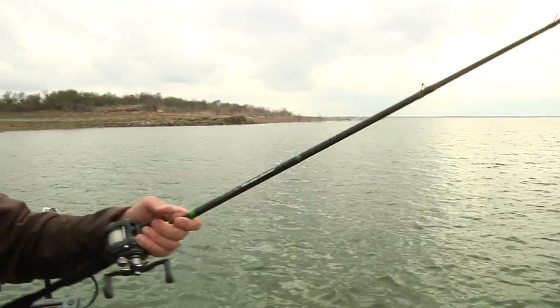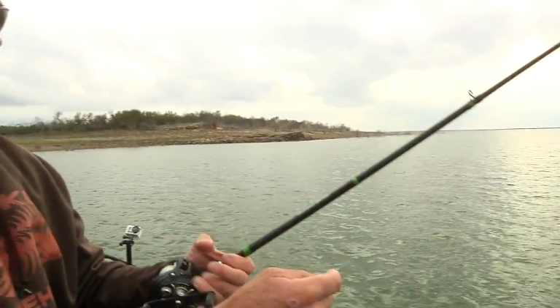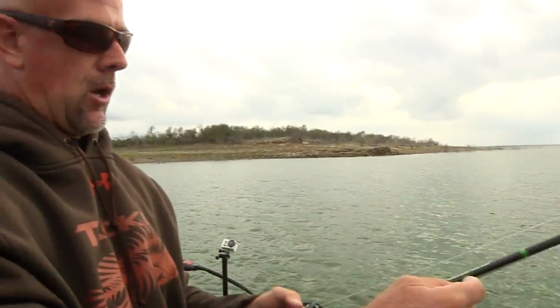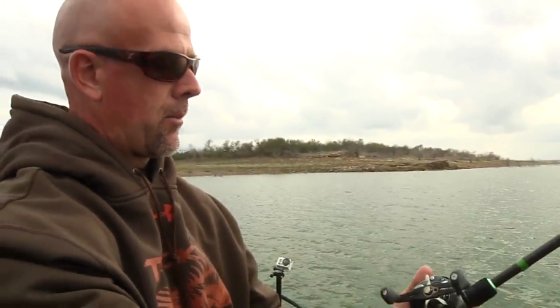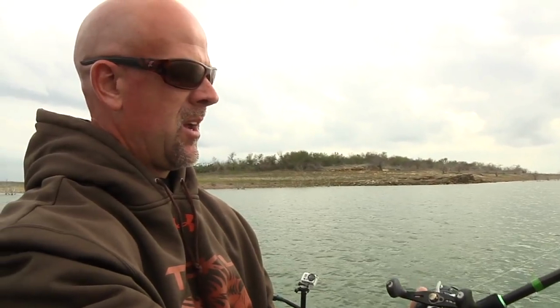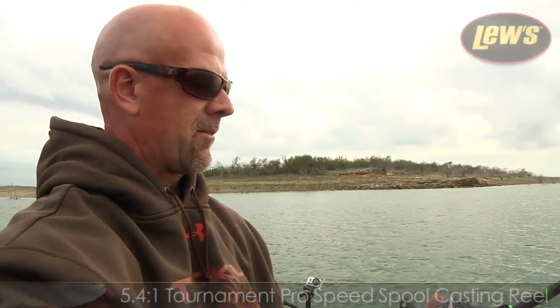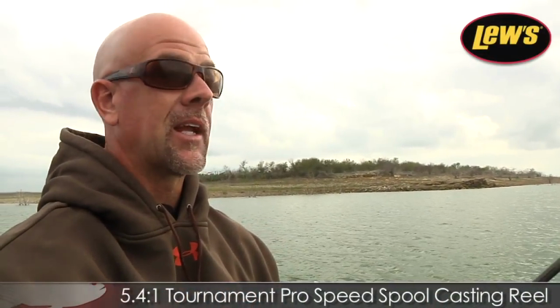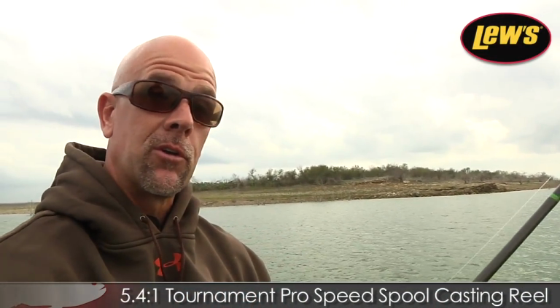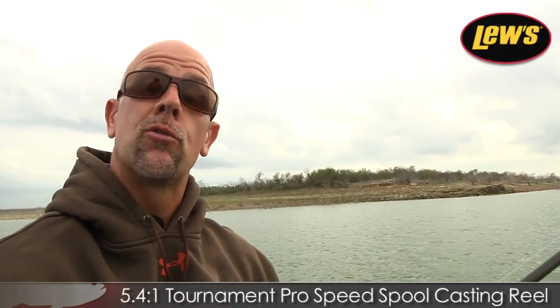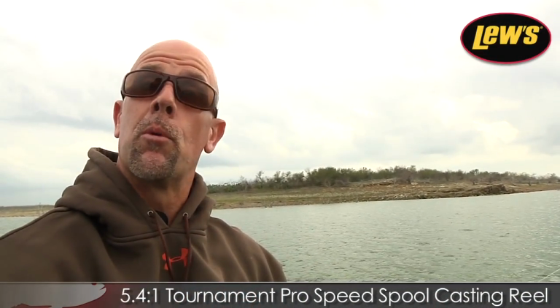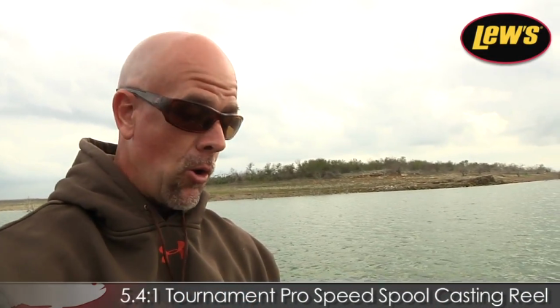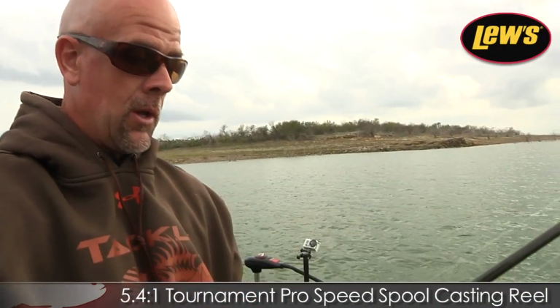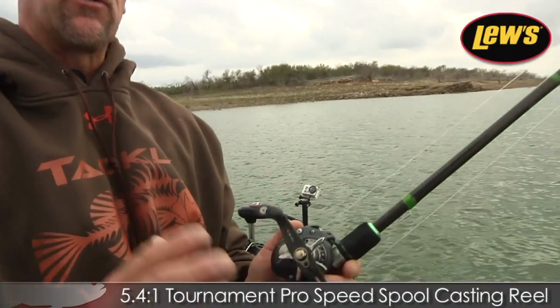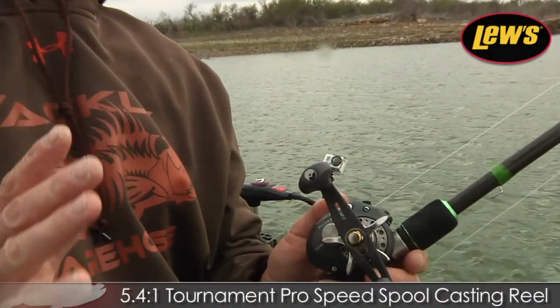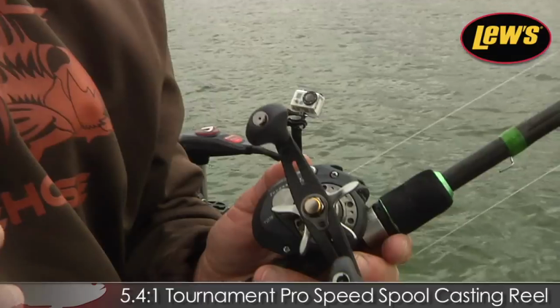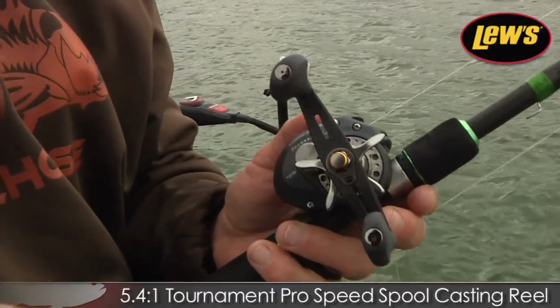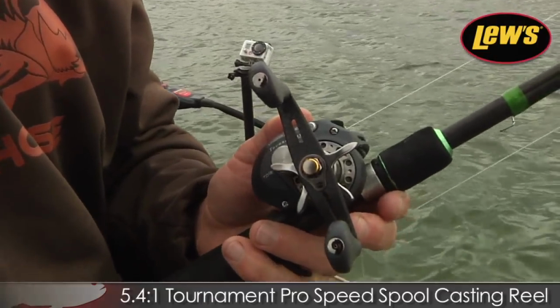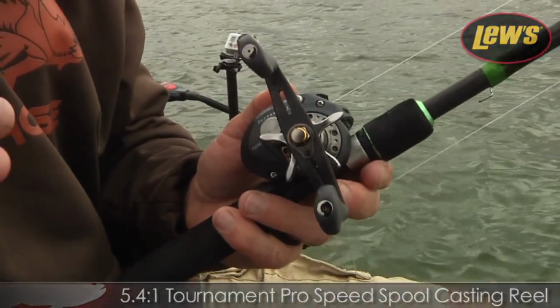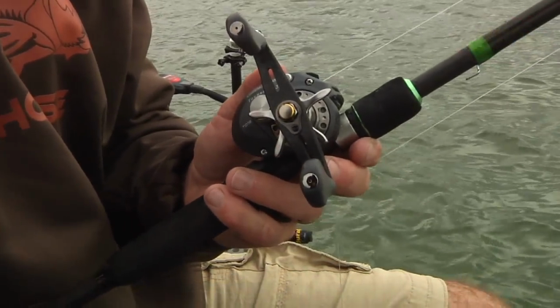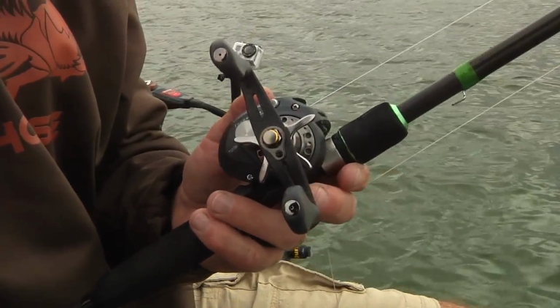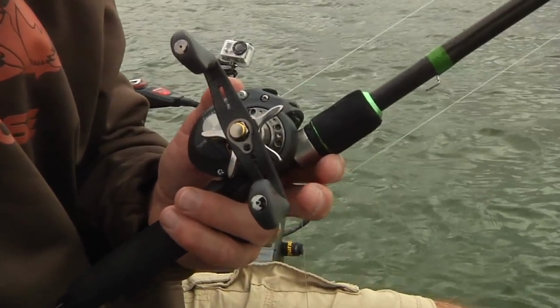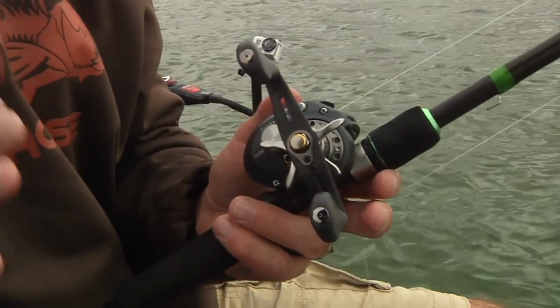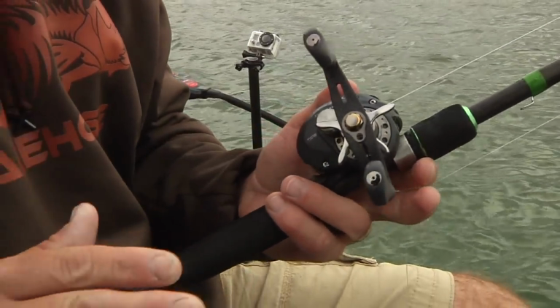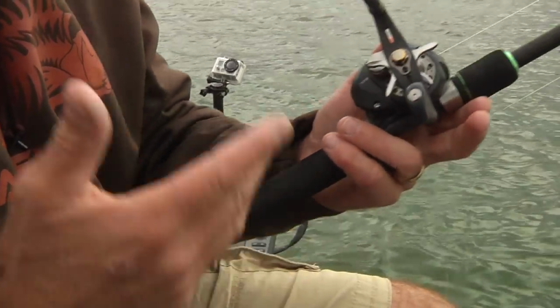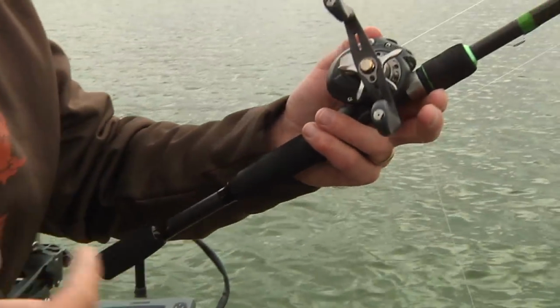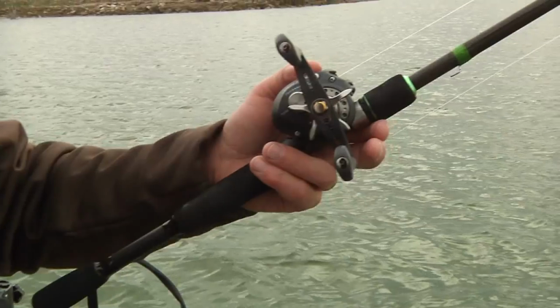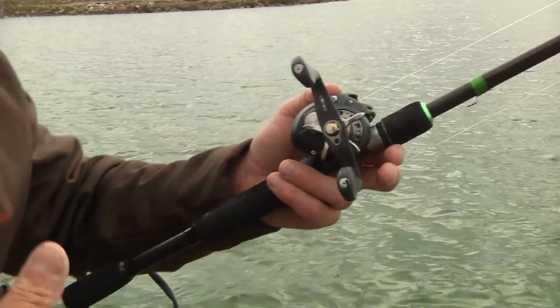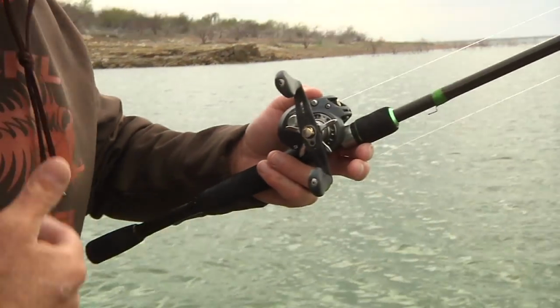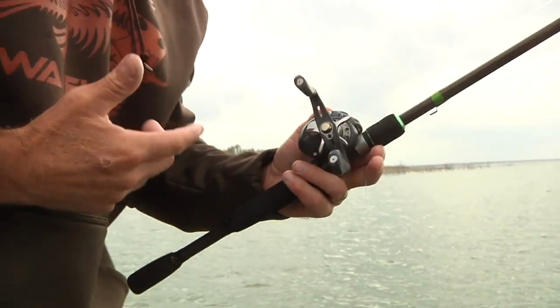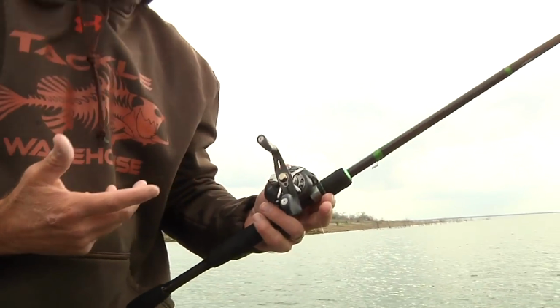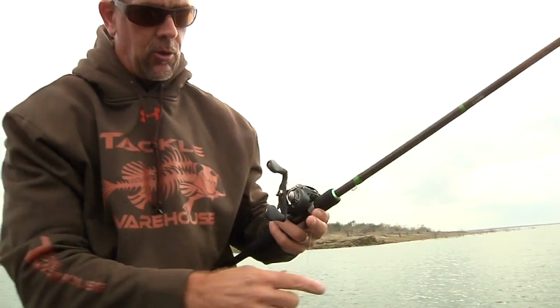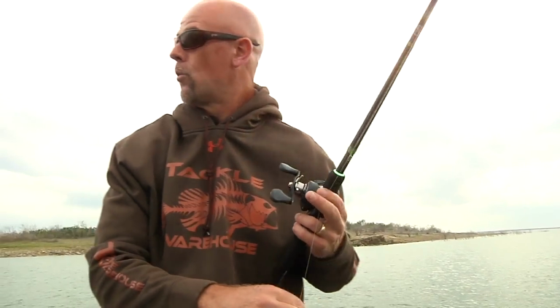You want to be able to feel it and load it up. I've got this thing on the Lew's Tournament Pro, a 5.4 gear ratio. Anytime I'm cranking, I like things in the fives. I think it just slows it down, and it's less fatigue on you too with the torque.